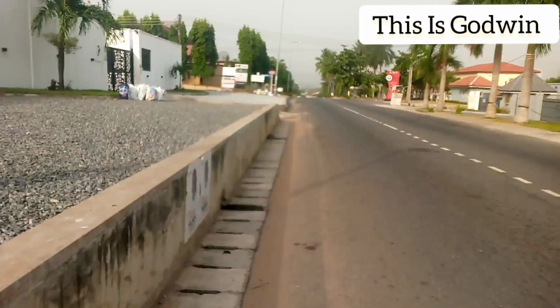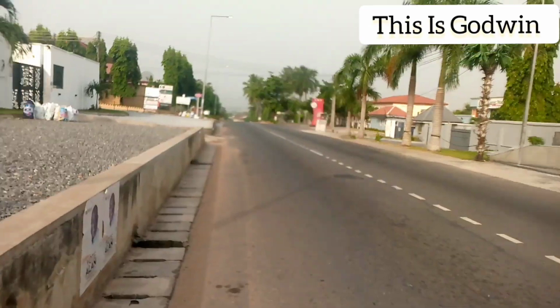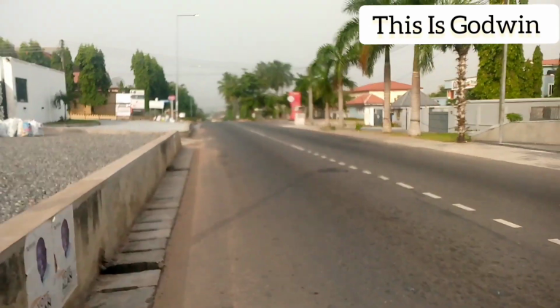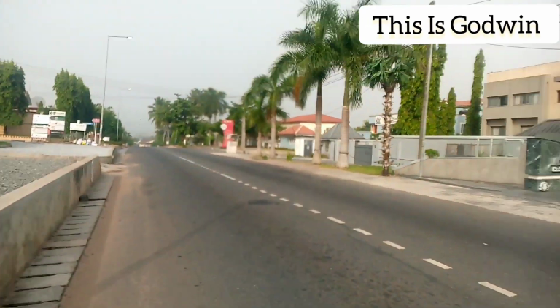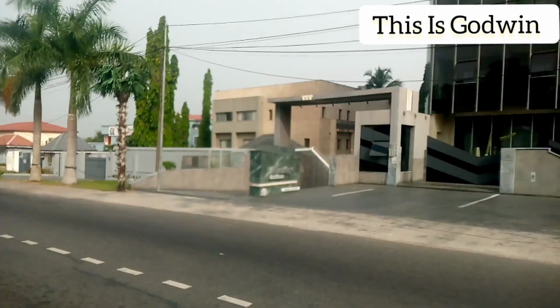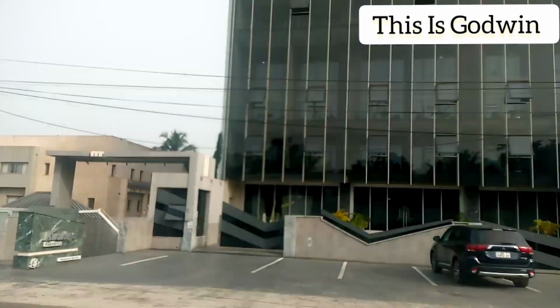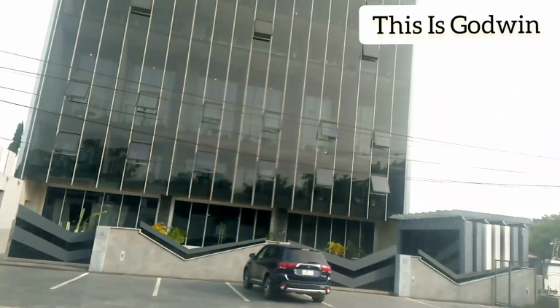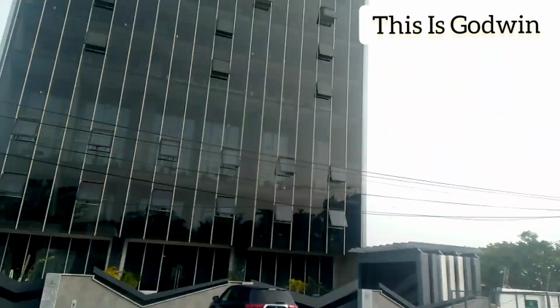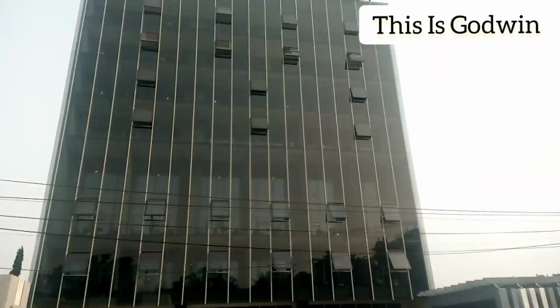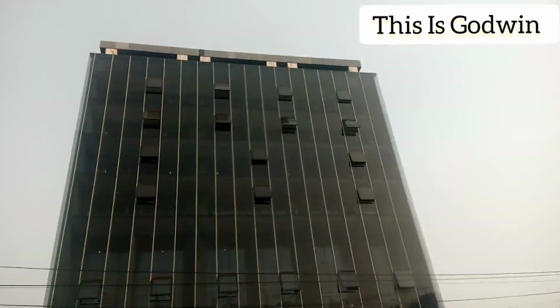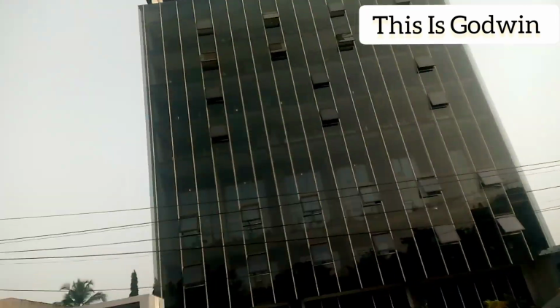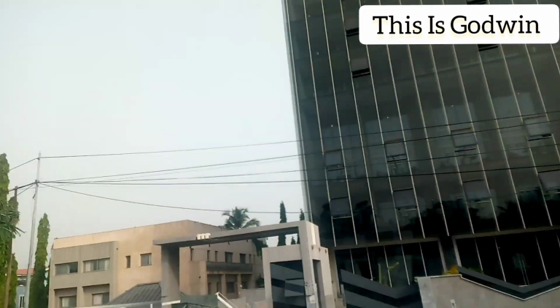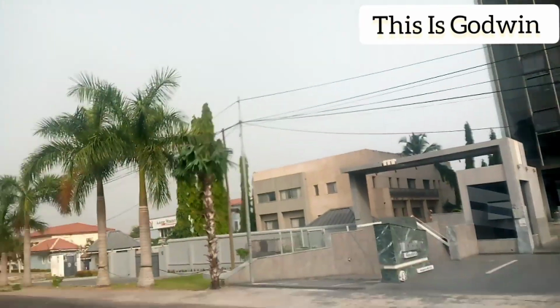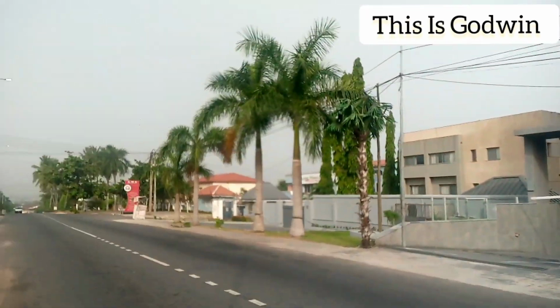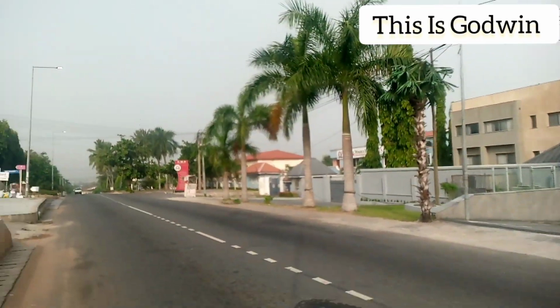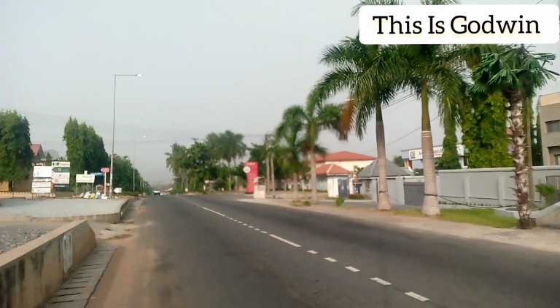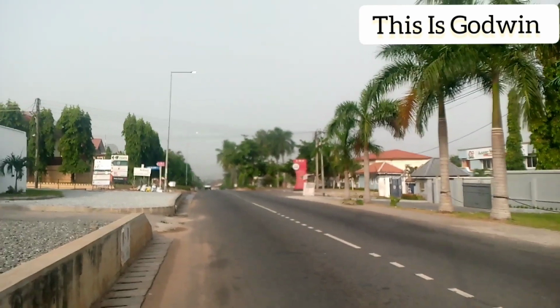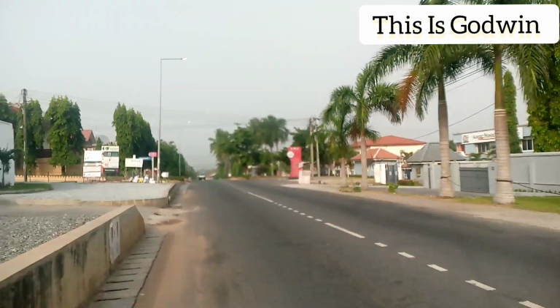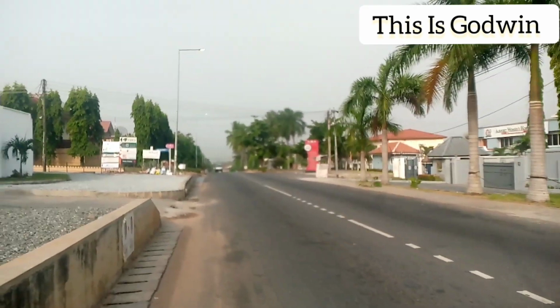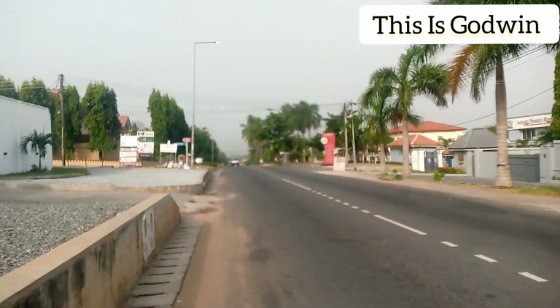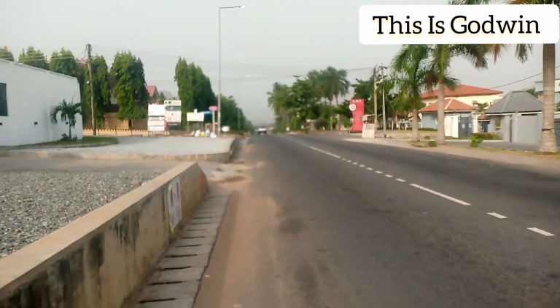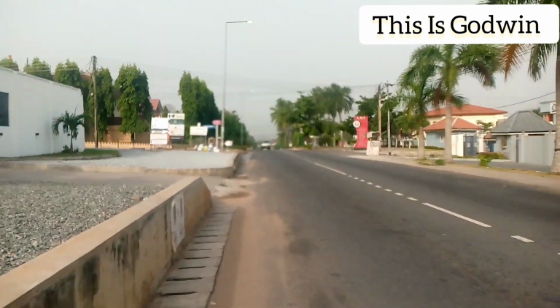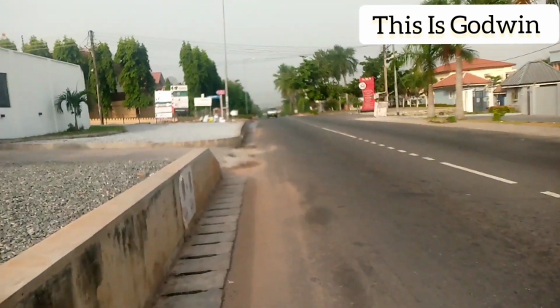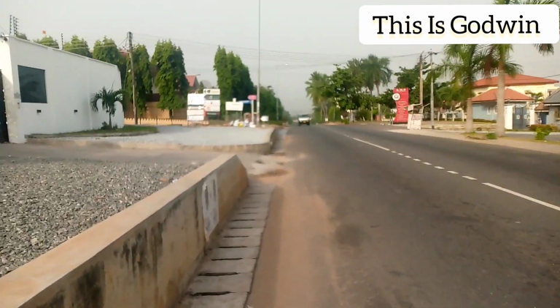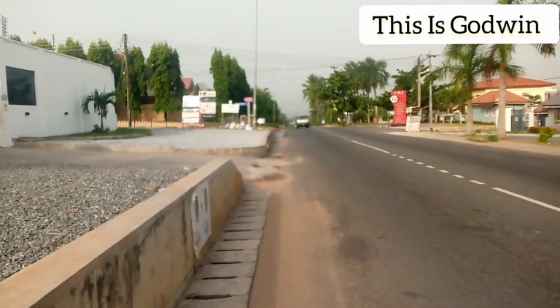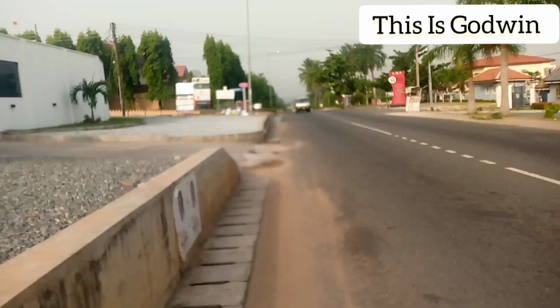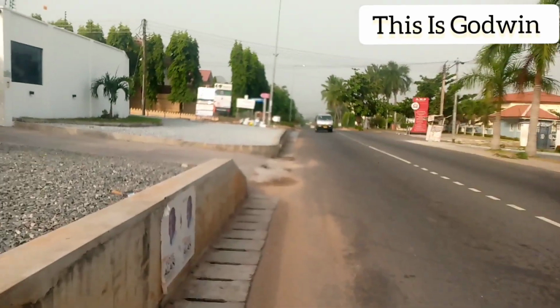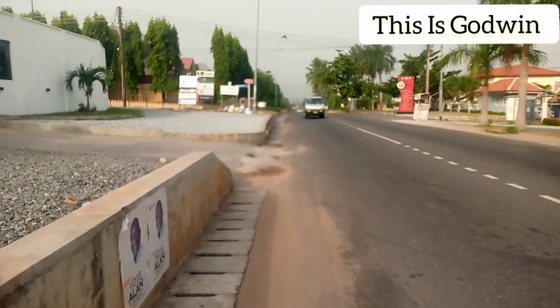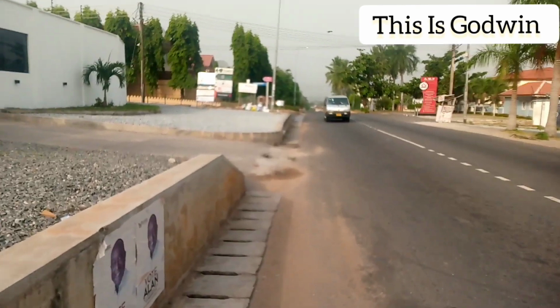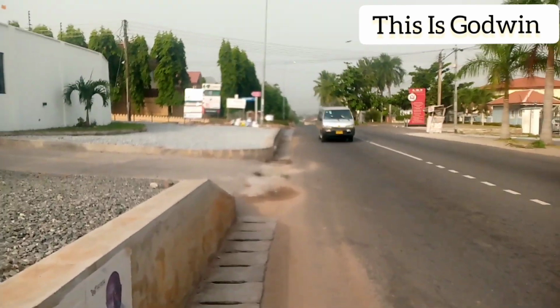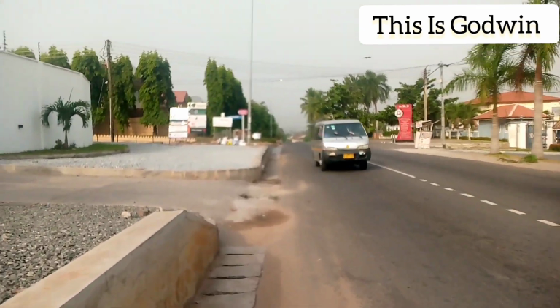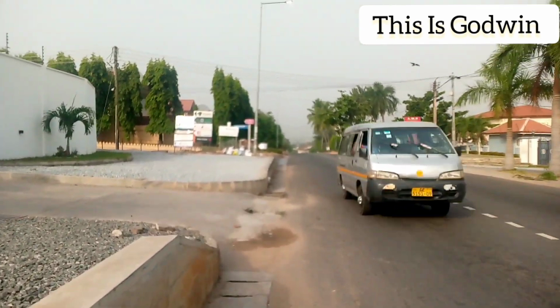I'm showing you some of the nice facilities around the airport residential area, which appears to be one of the topmost residential areas in the capital city of Ghana, Accra.